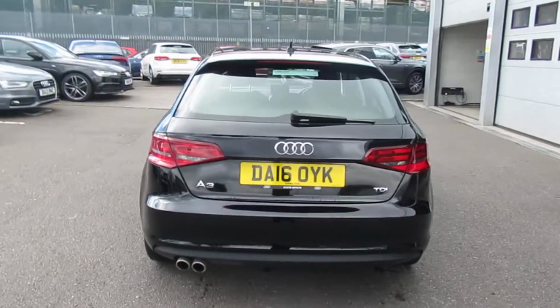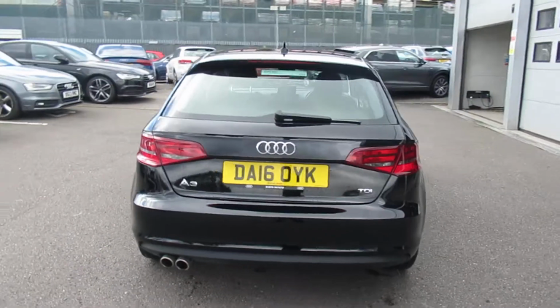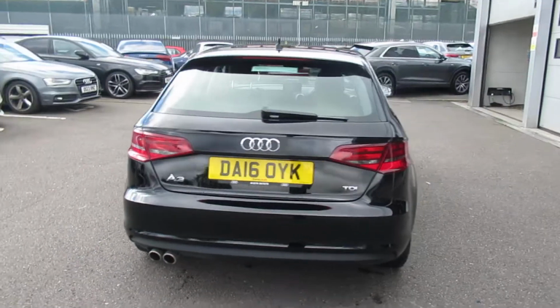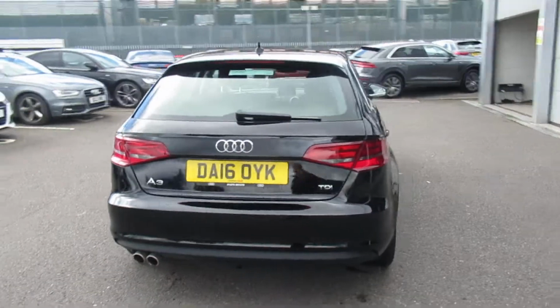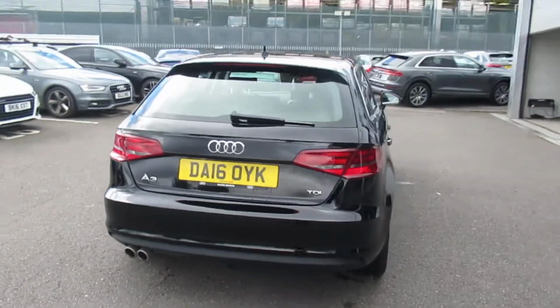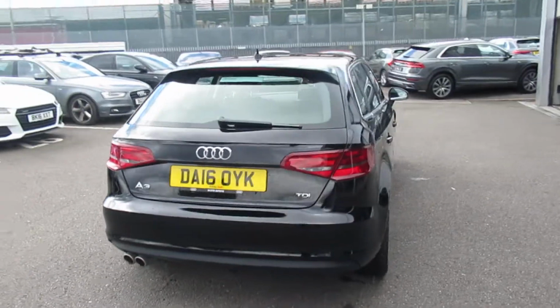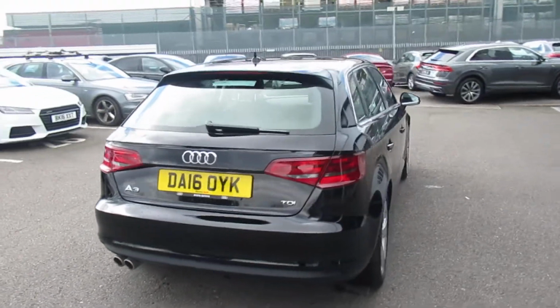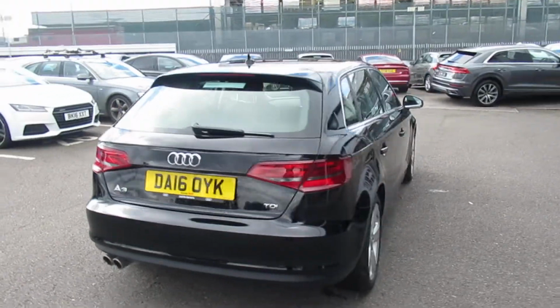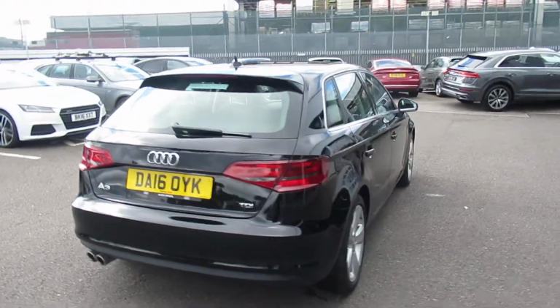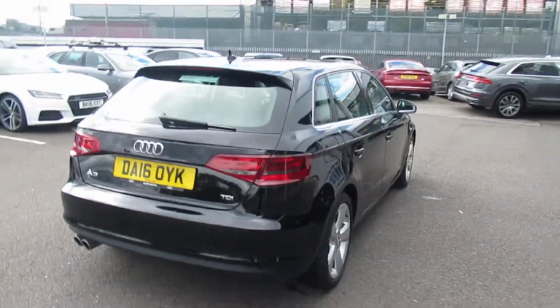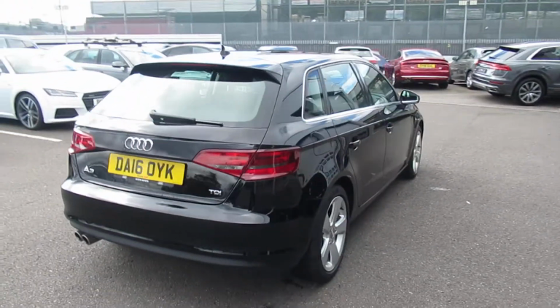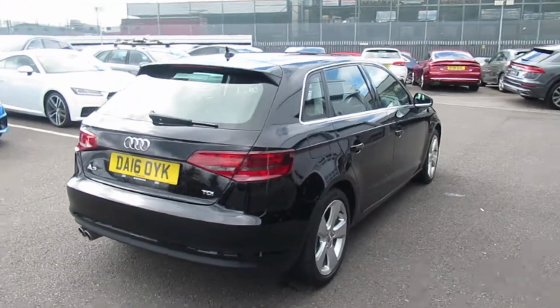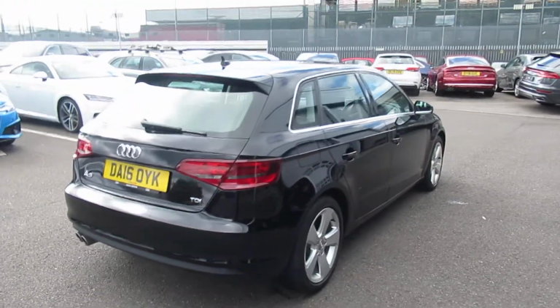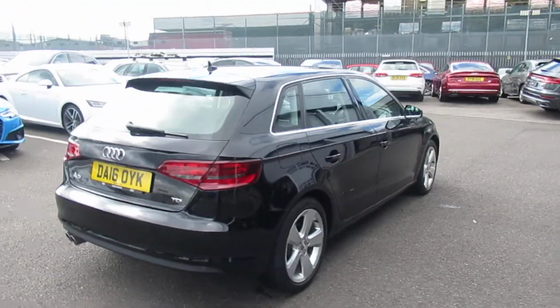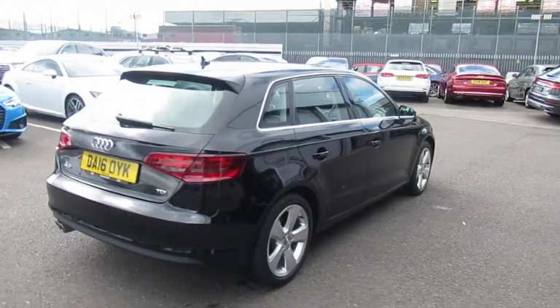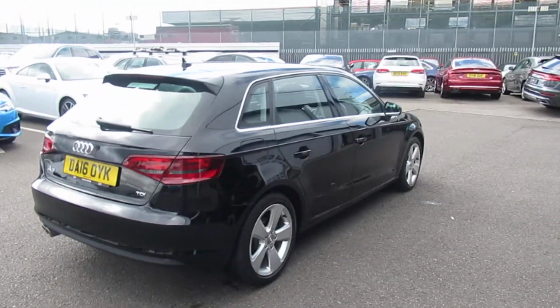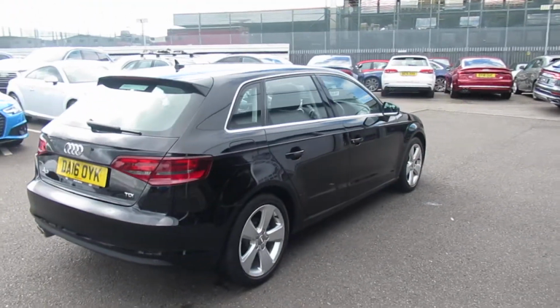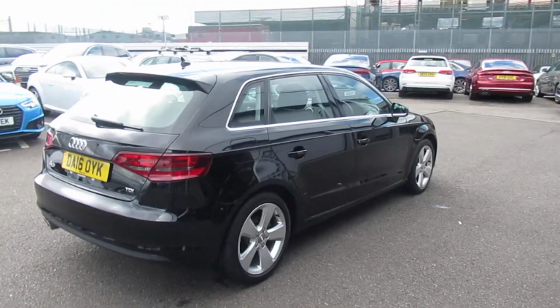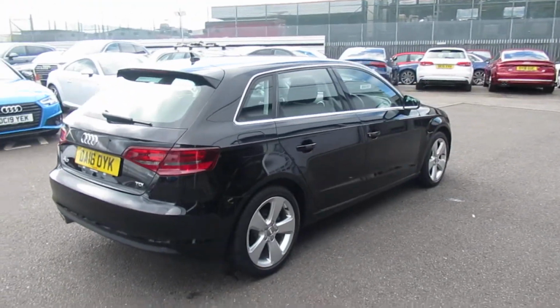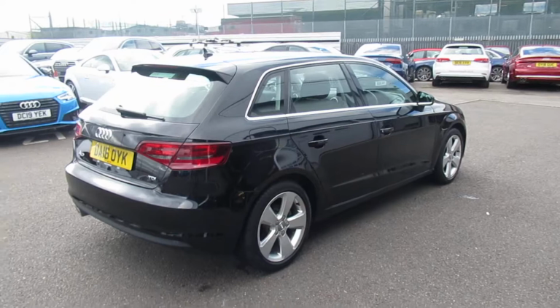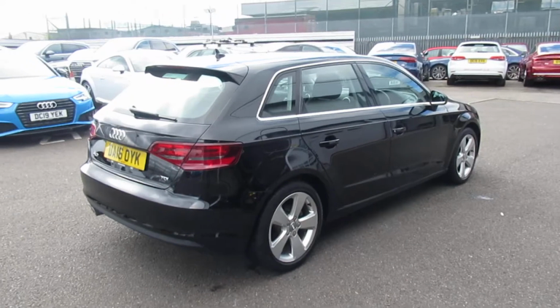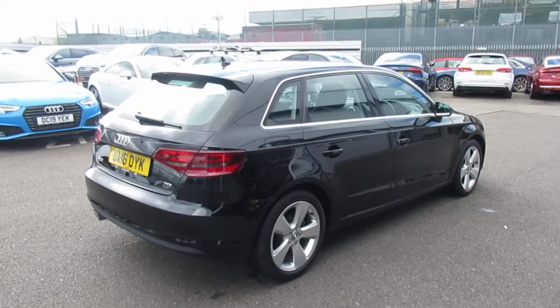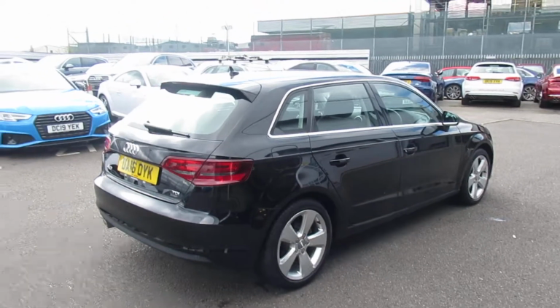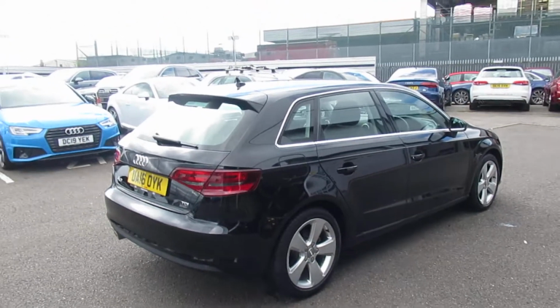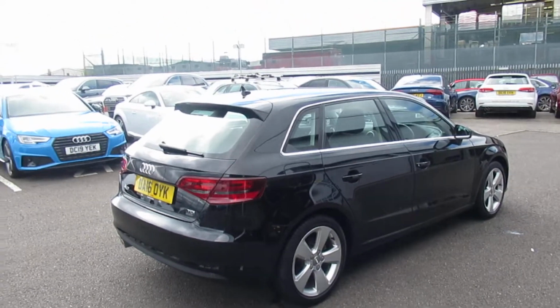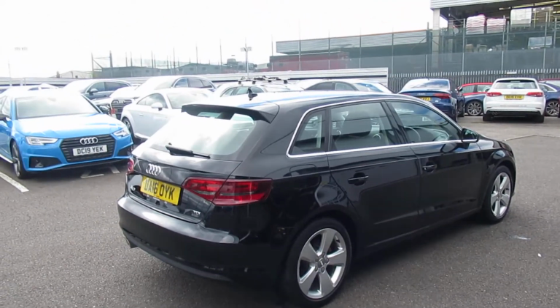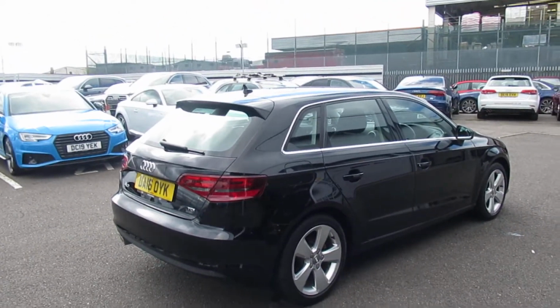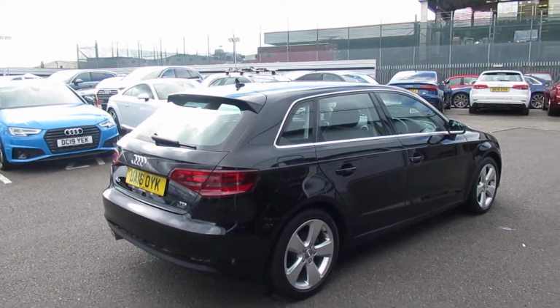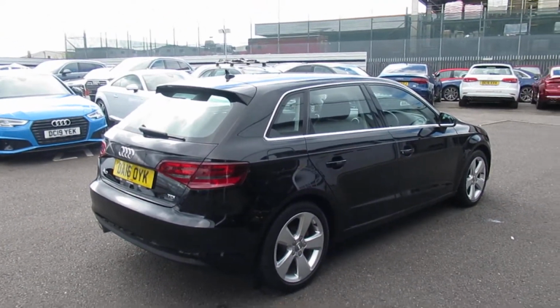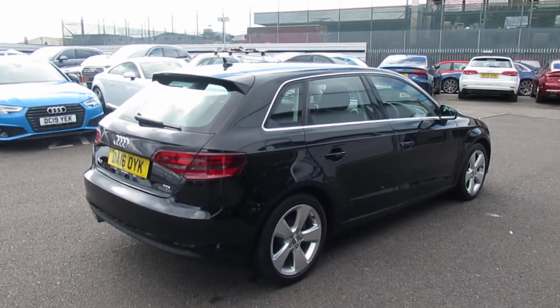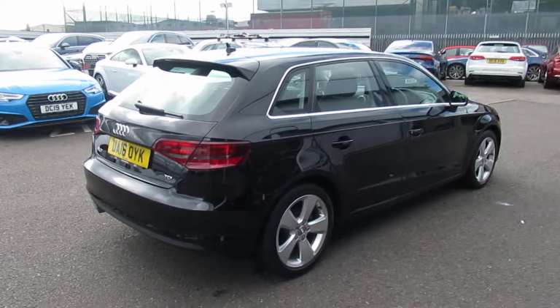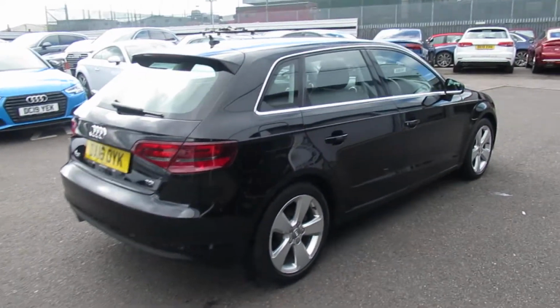Now this is an Audi Approved Used vehicle, so you will get the 145-point check, a minimum of one year's warranty, and a minimum of one year's roadside assistance.